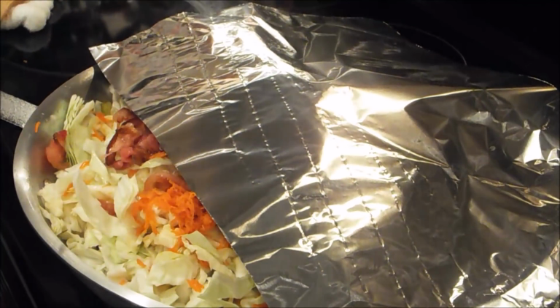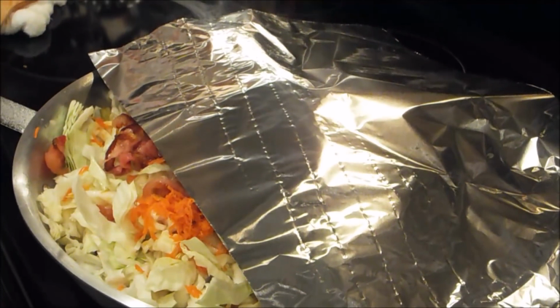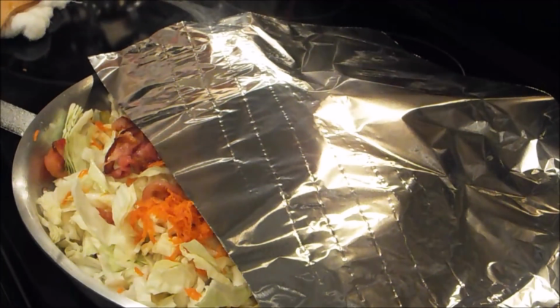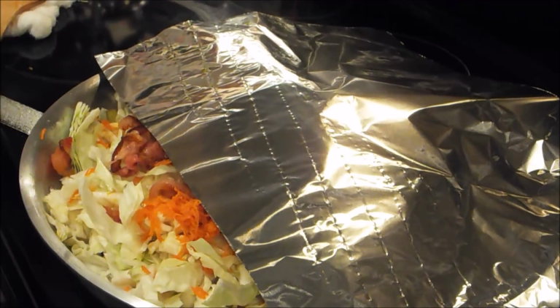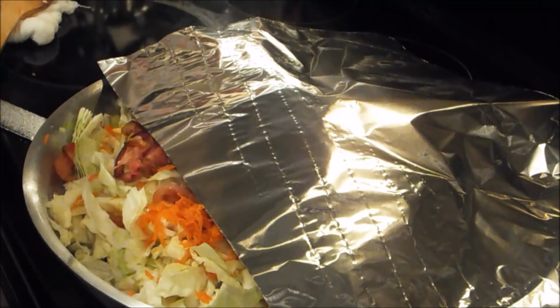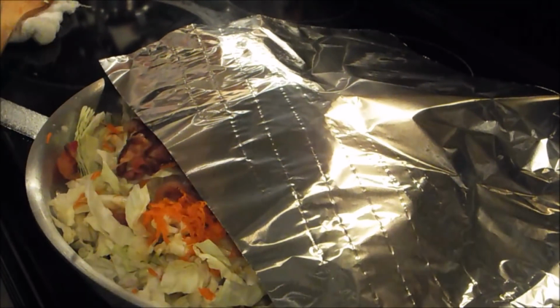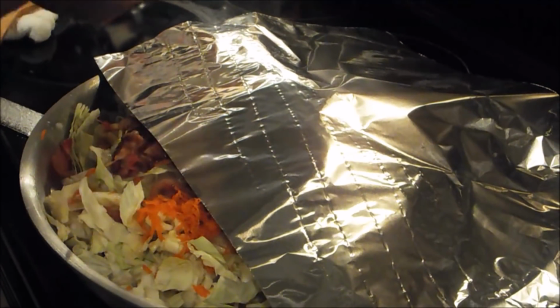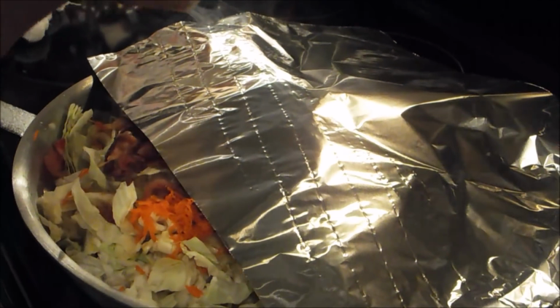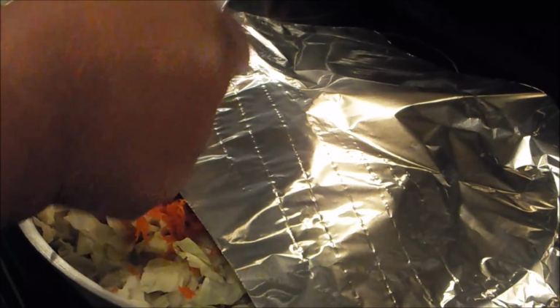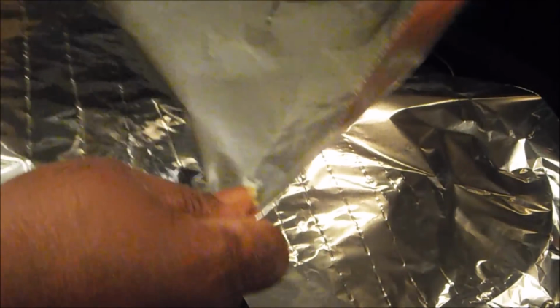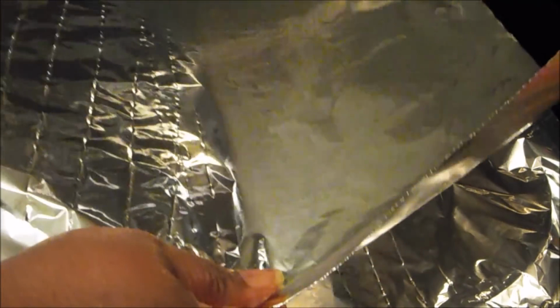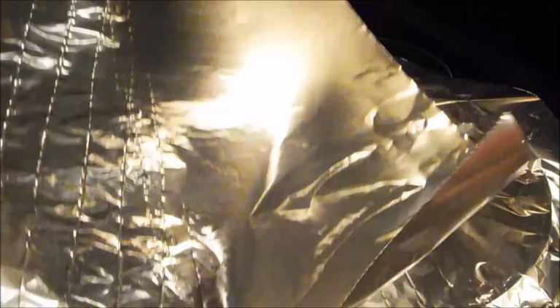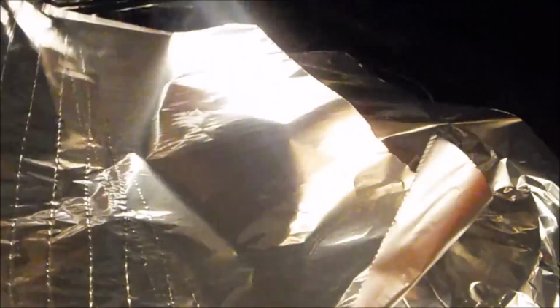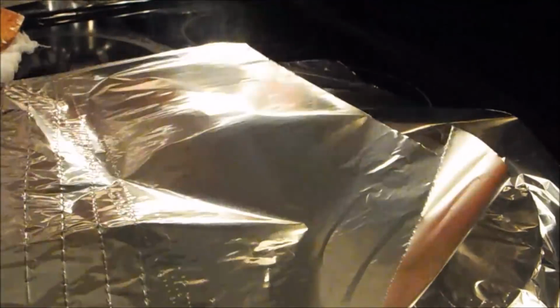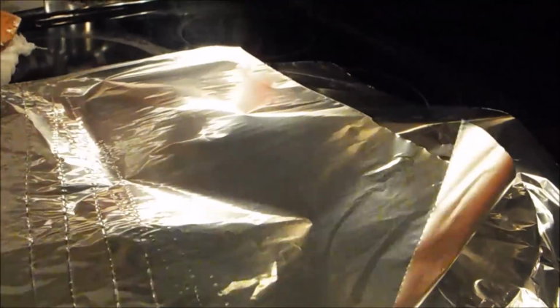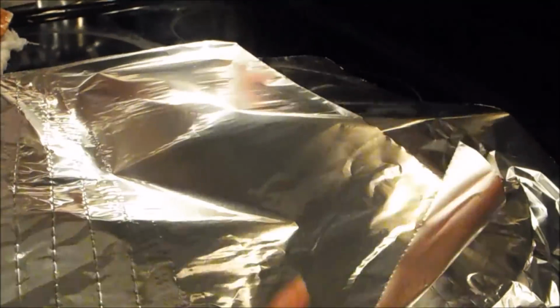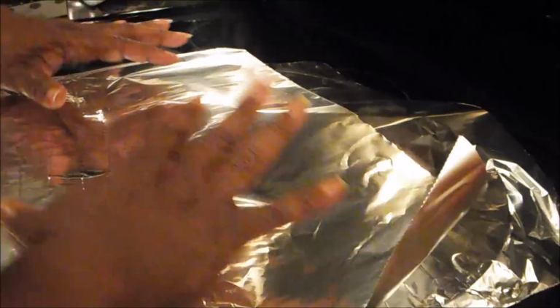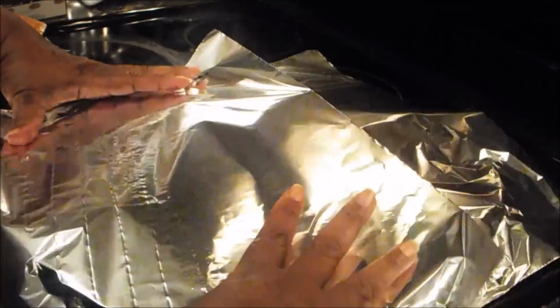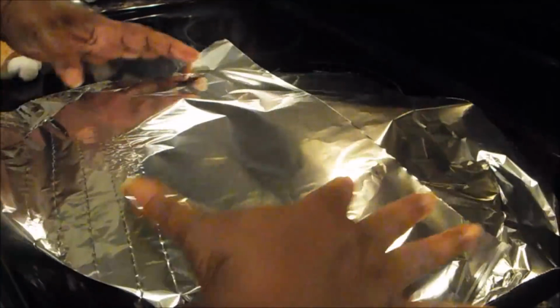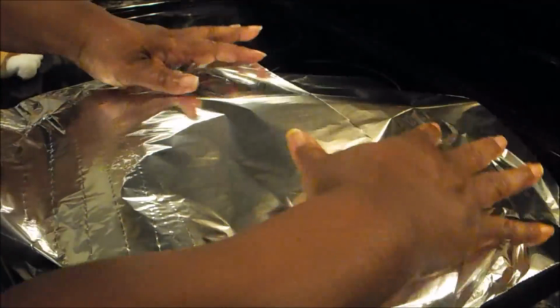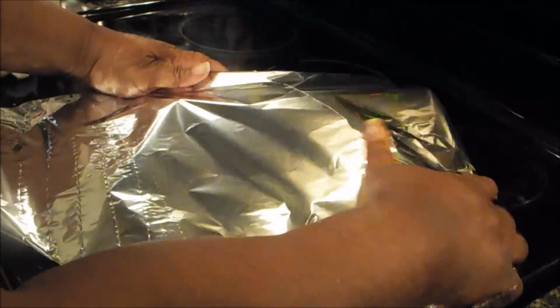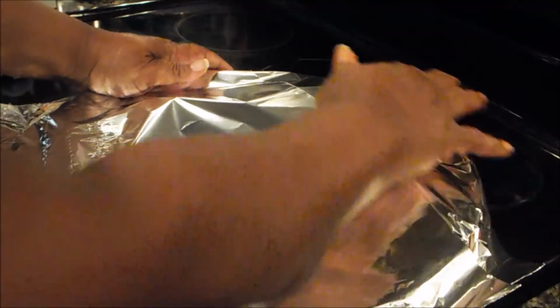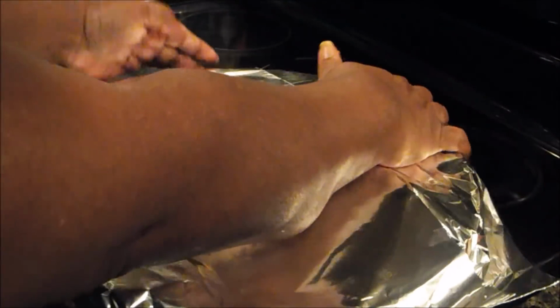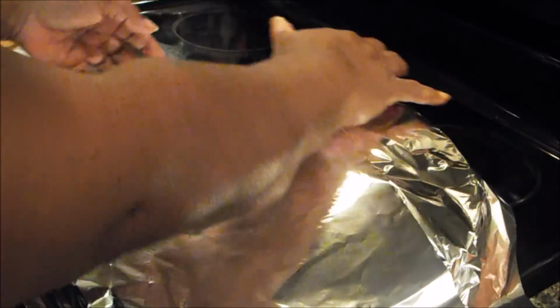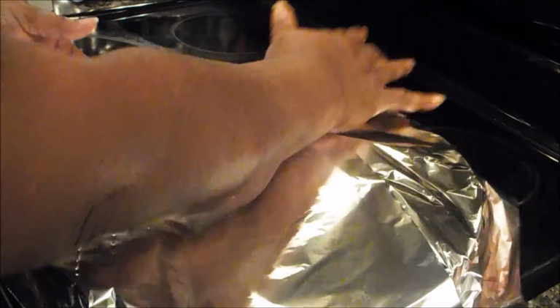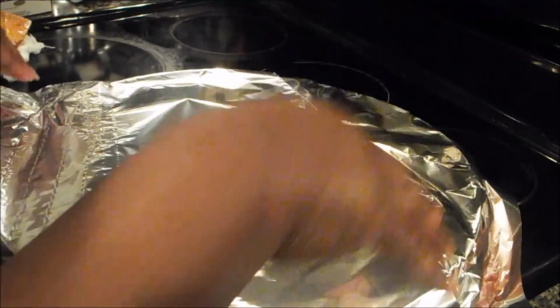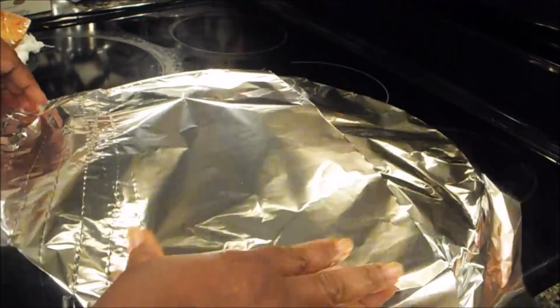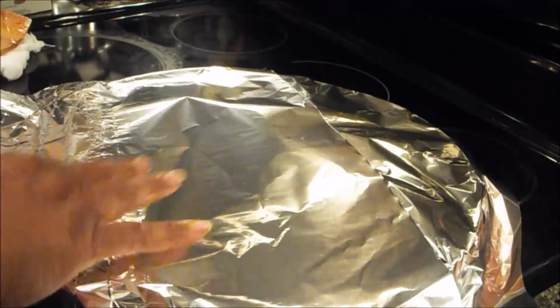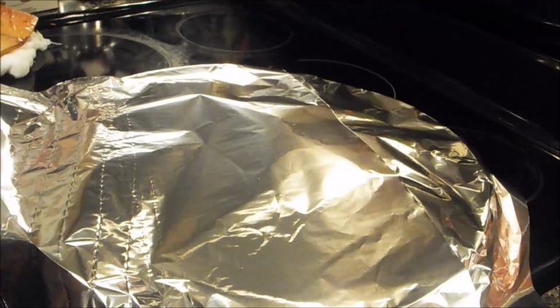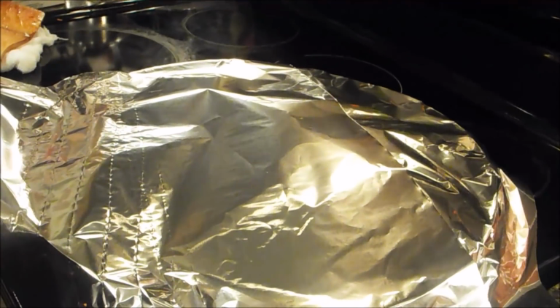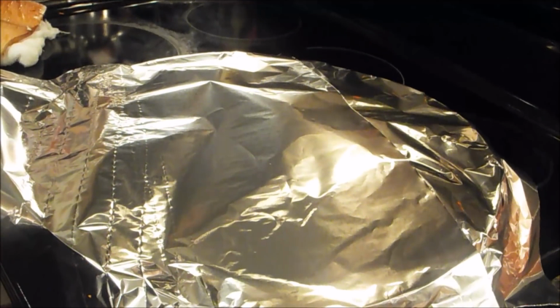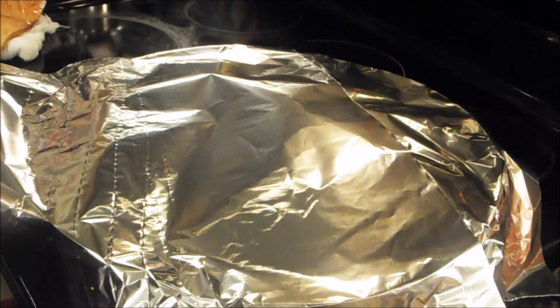Now I'm going to cover my pan with foil and allow this to cook for only 15 minutes — that's it. At the end of 15 minutes this will be done, so I'll bring it back and let you see it.